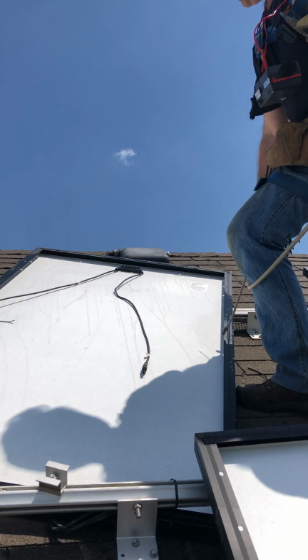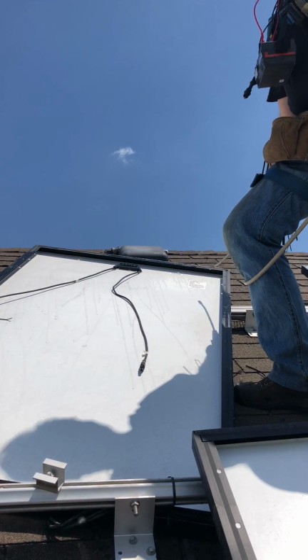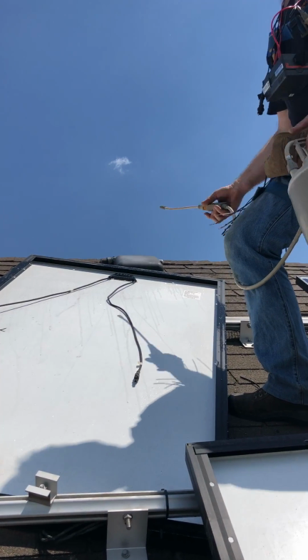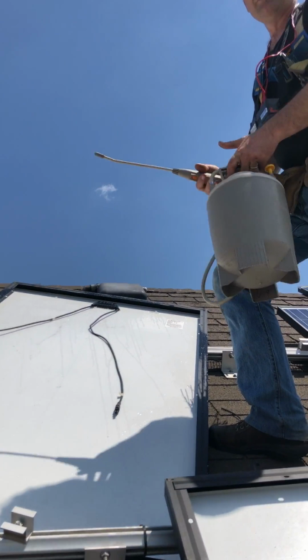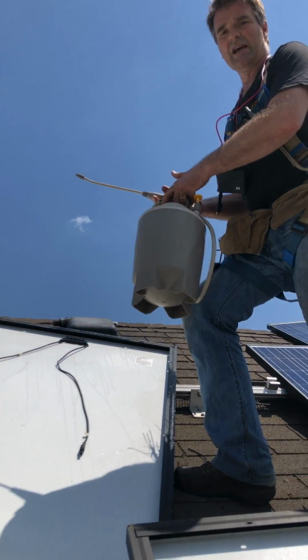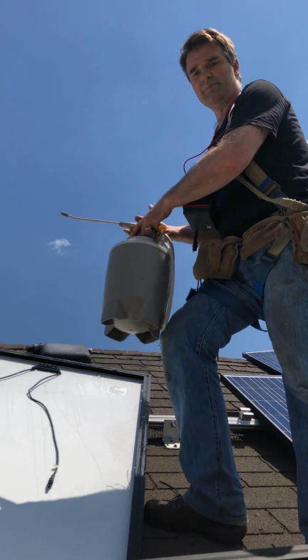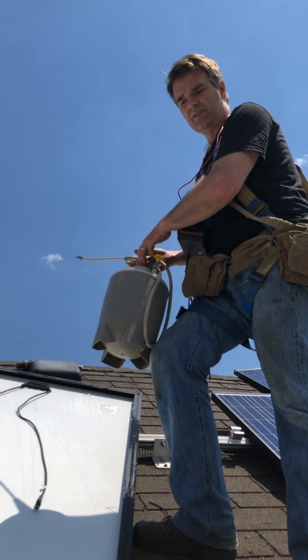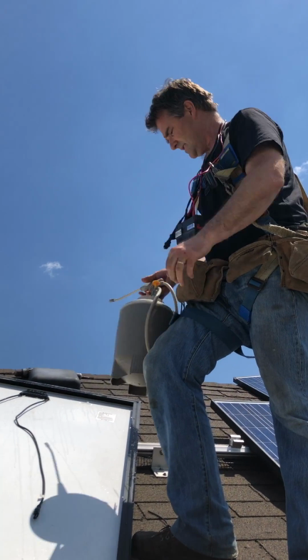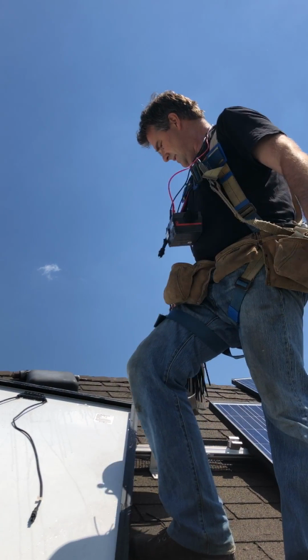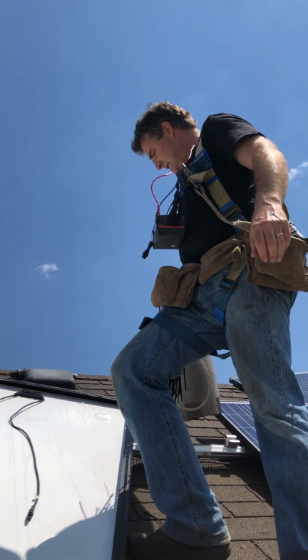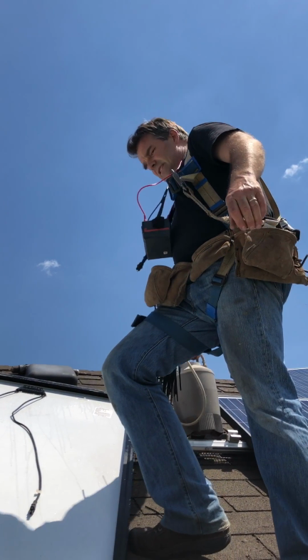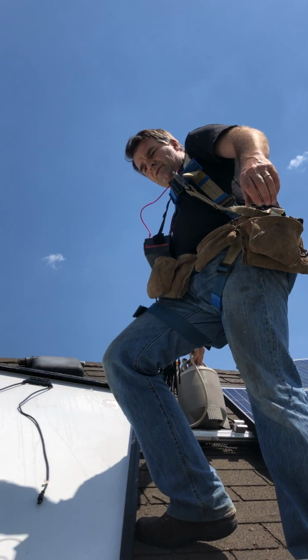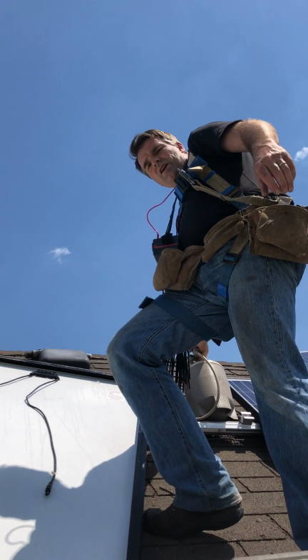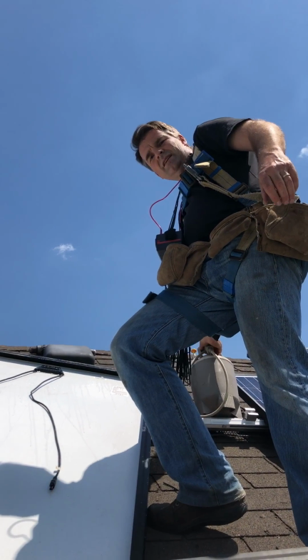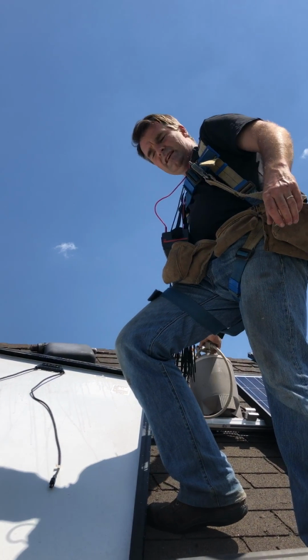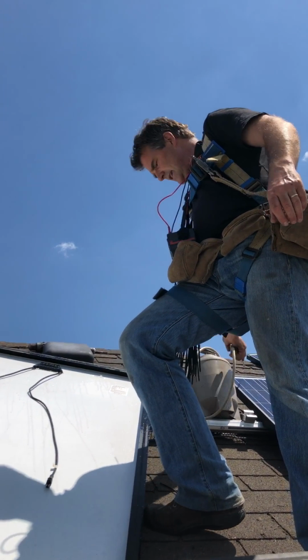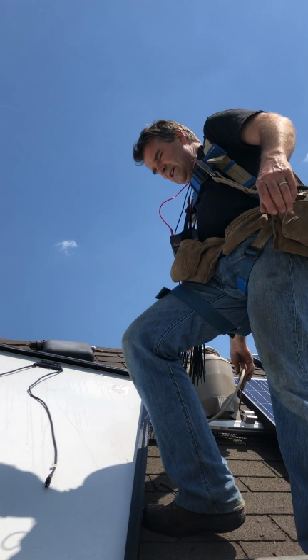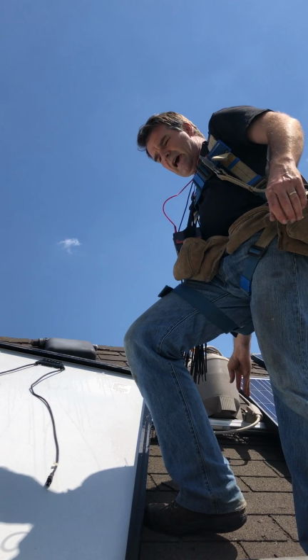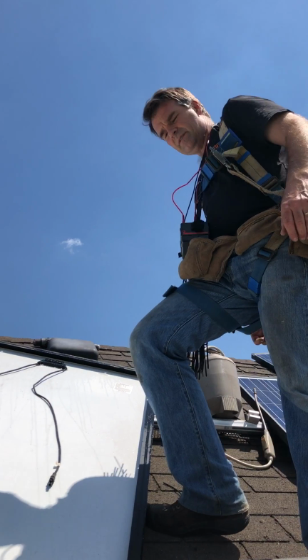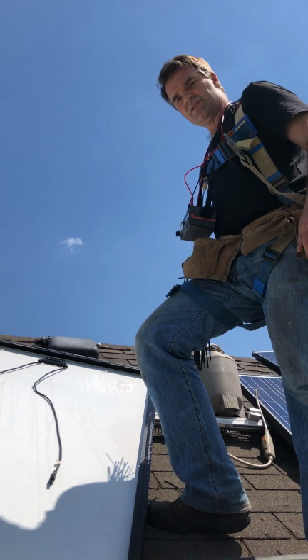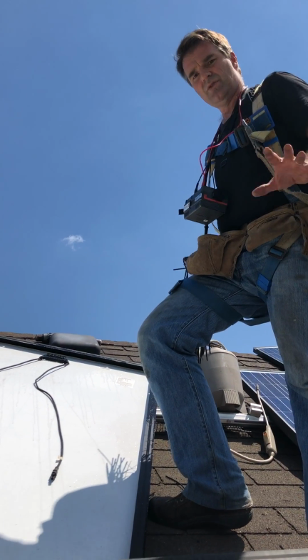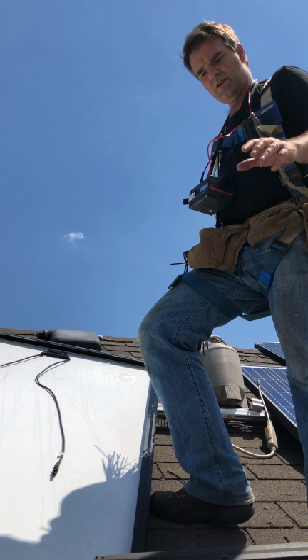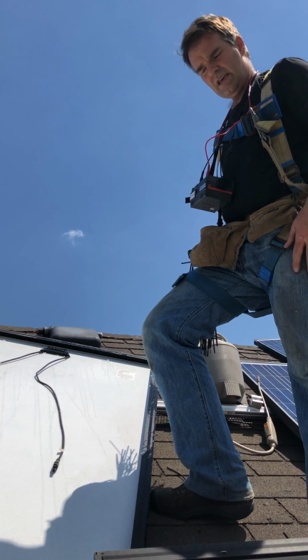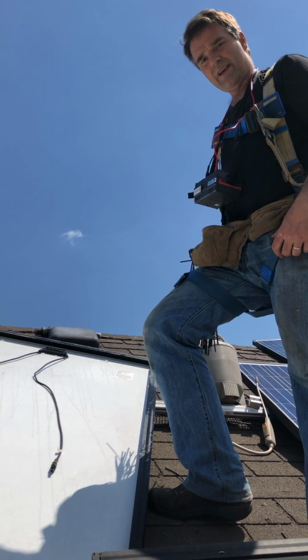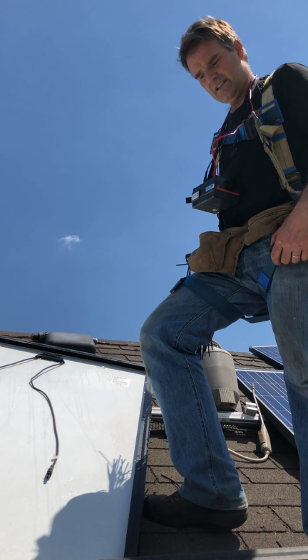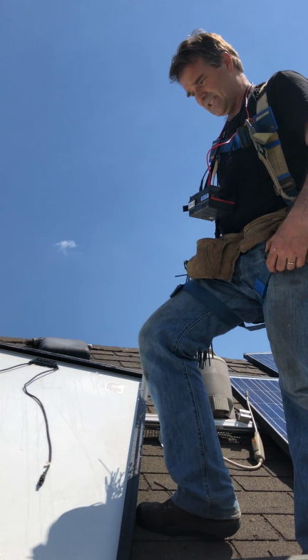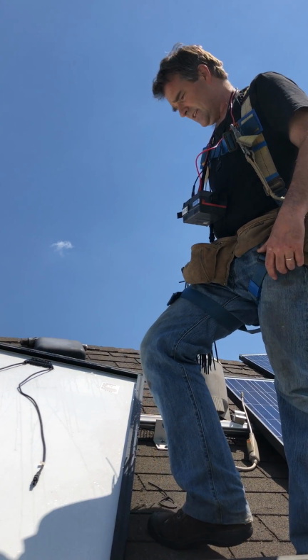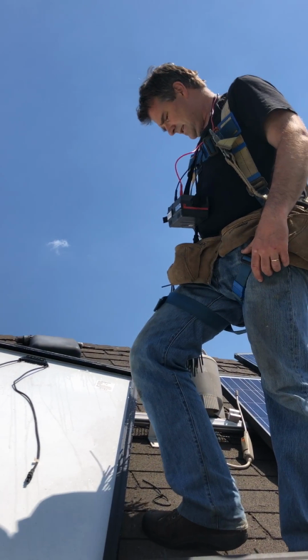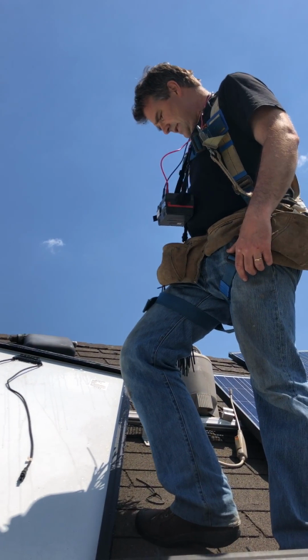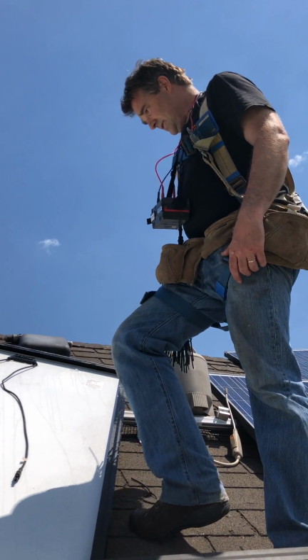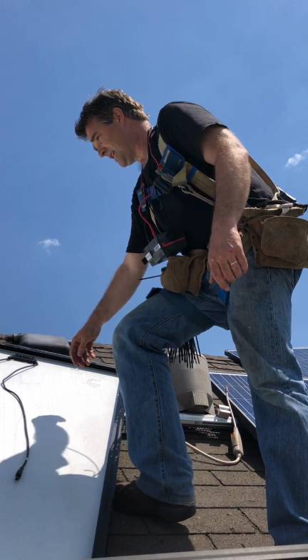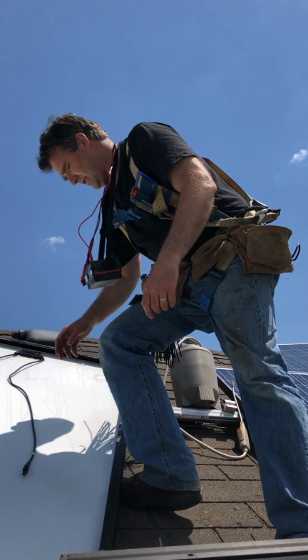We've done a really good visual inspection on these panels — just looking through the front, inspecting the back sheet, making sure there's no crazing in the back sheet. So now I'm going to set up the mega tester.